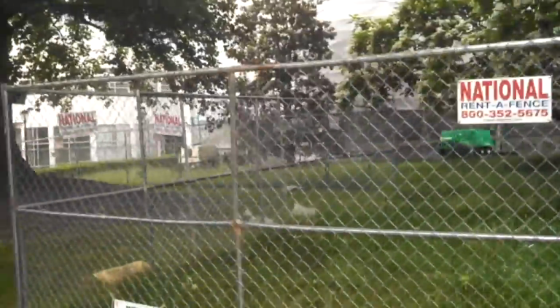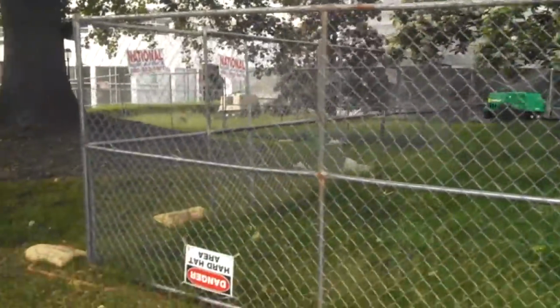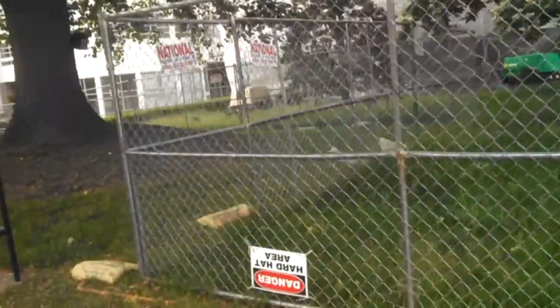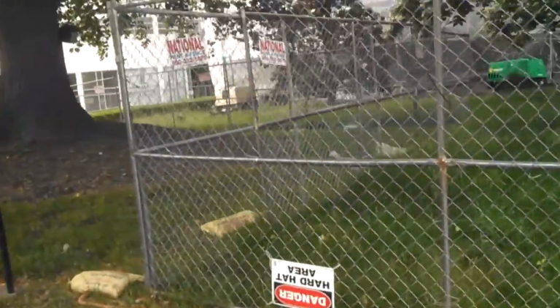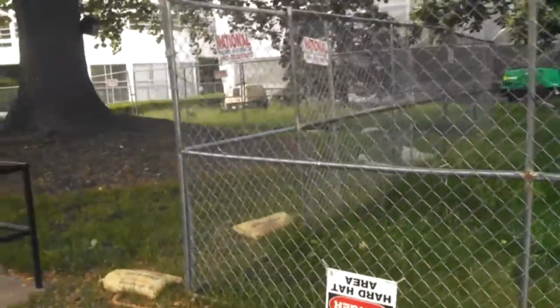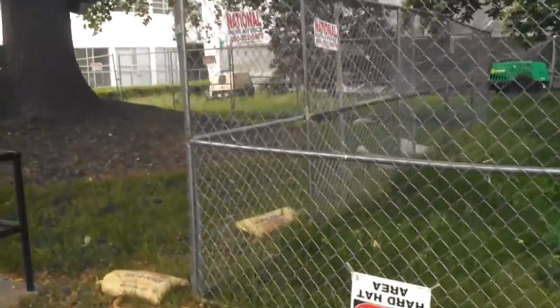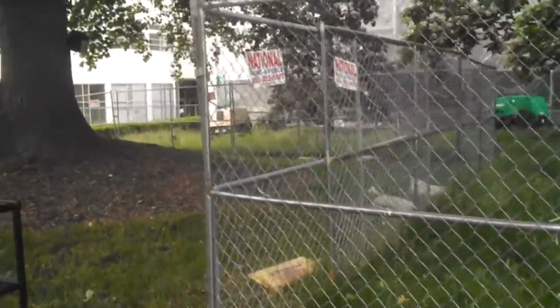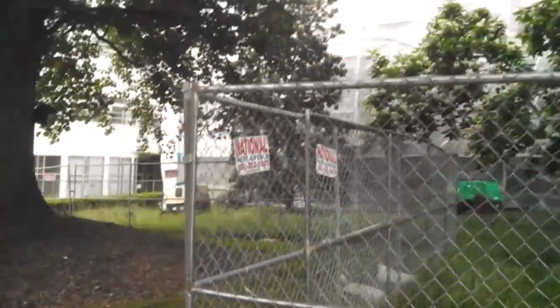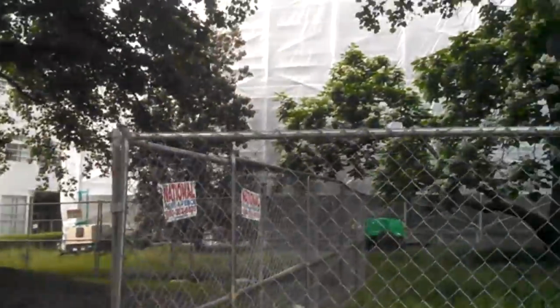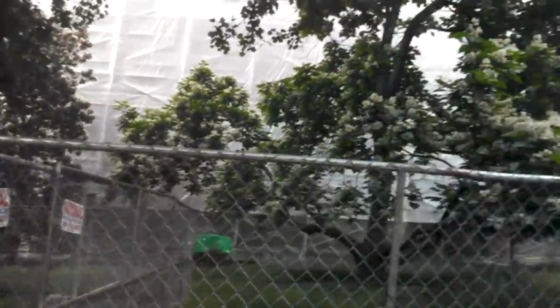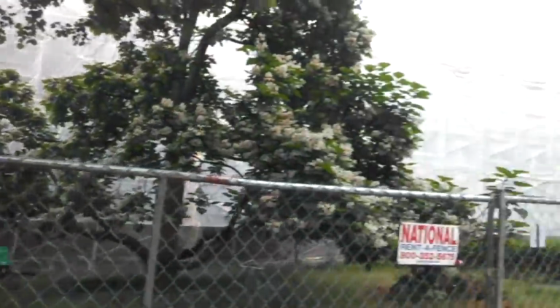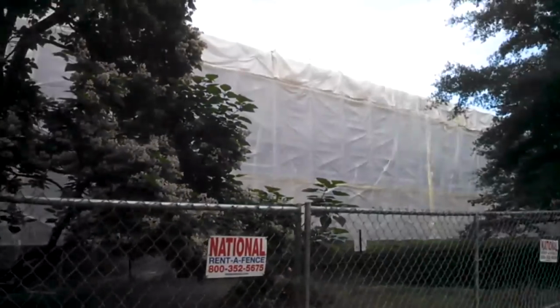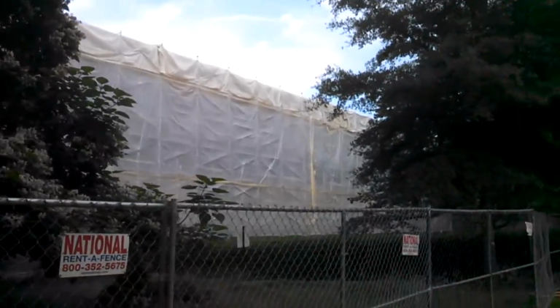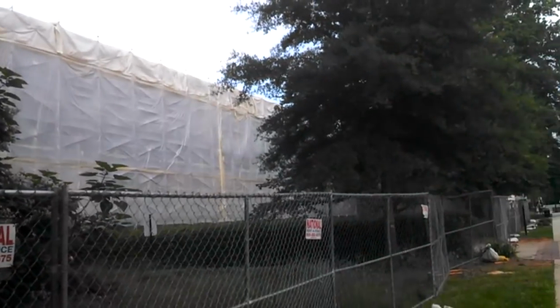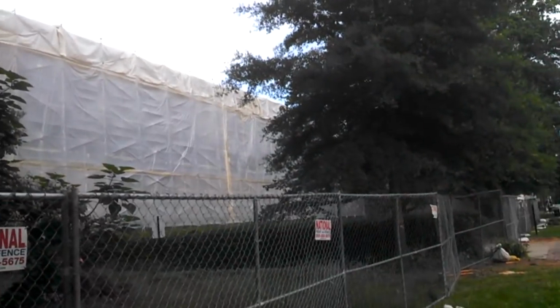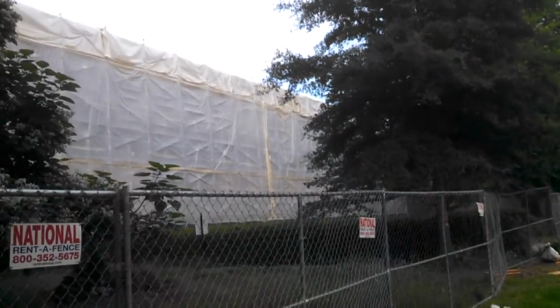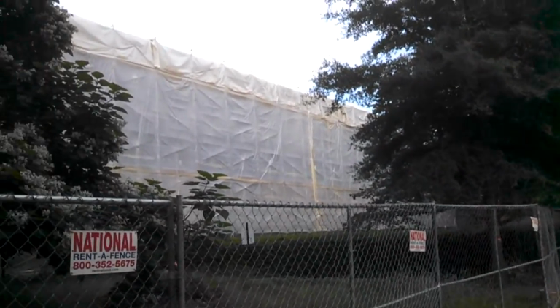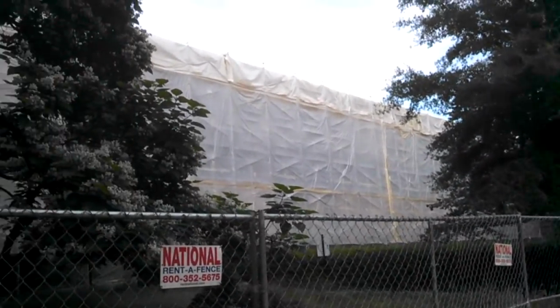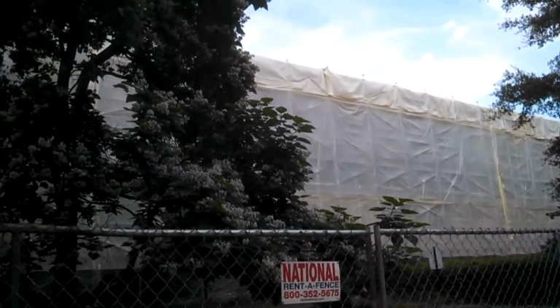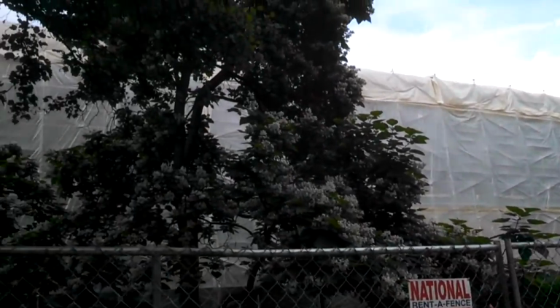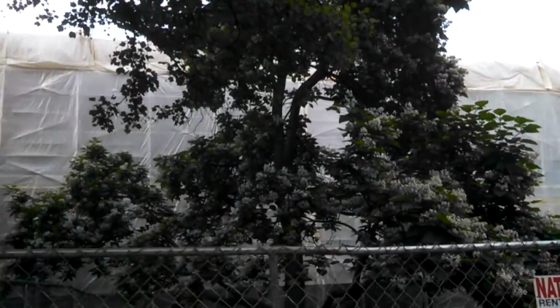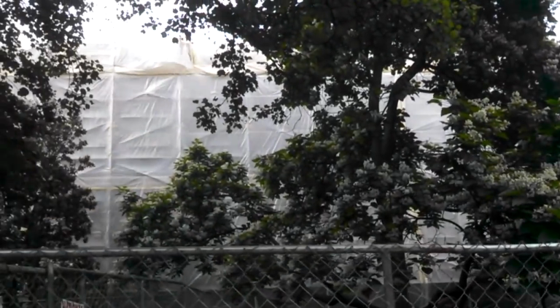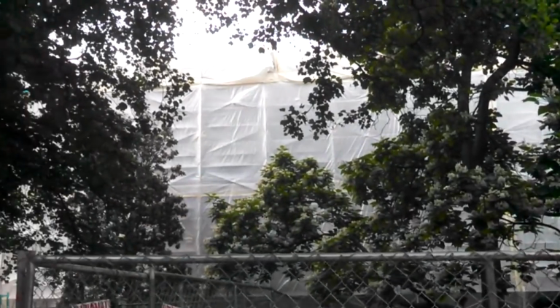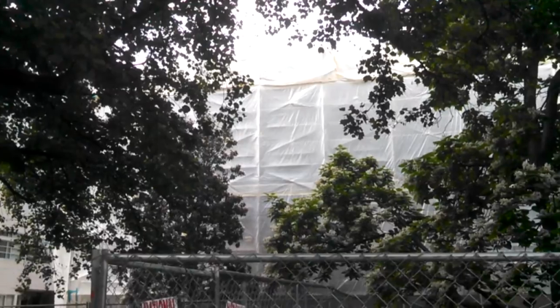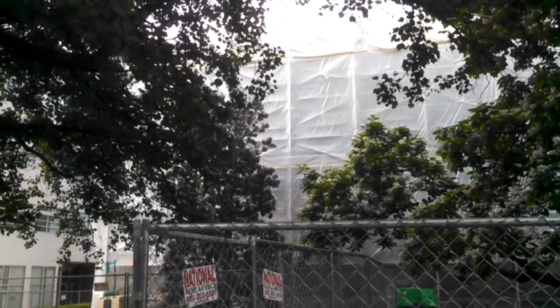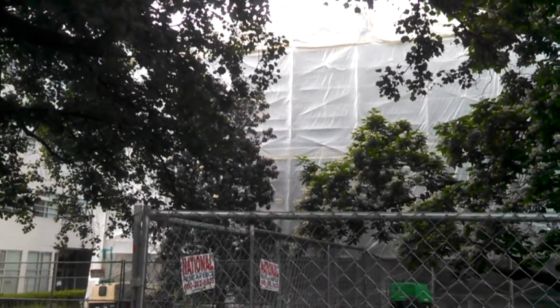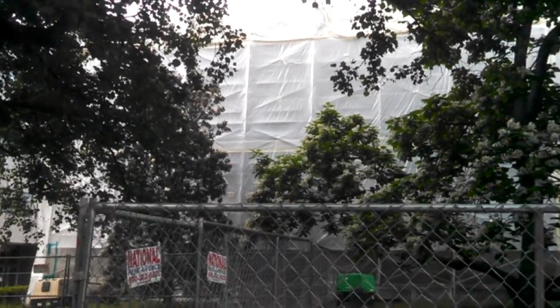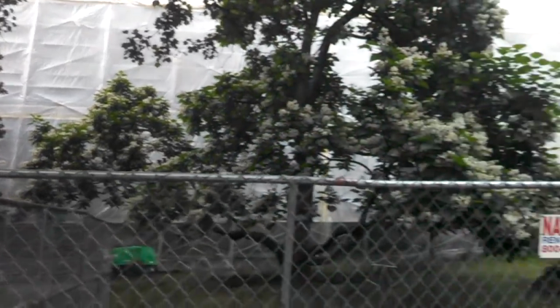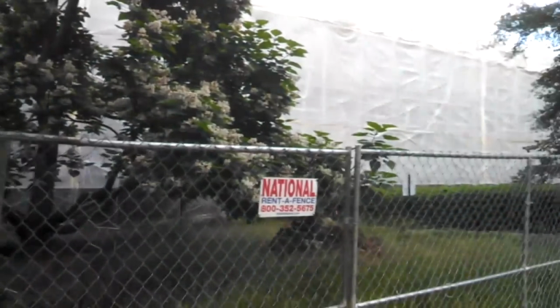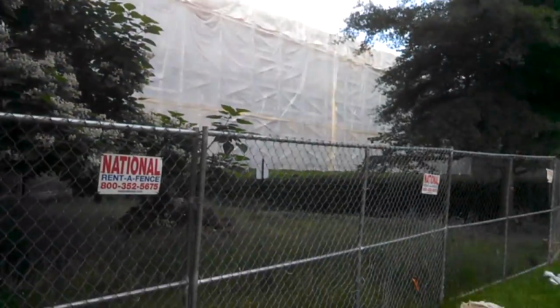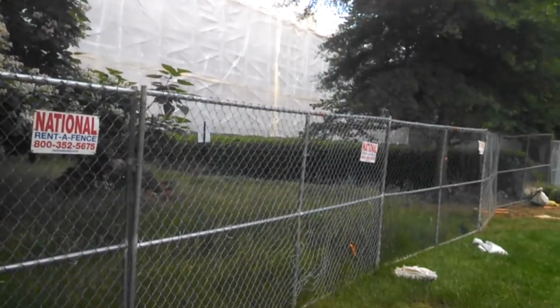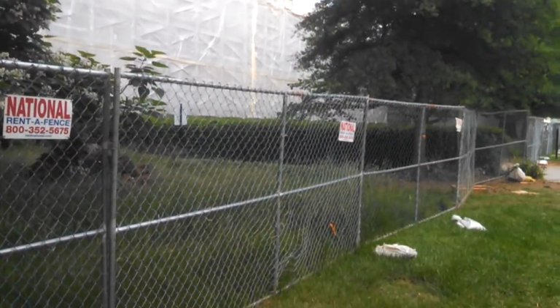I'll focus more on that later on when the time comes, but this is the Kratt building as of May 11th, 2017. Hope you guys enjoyed the video — thanks for watching.